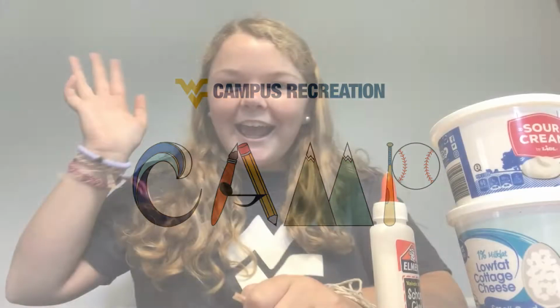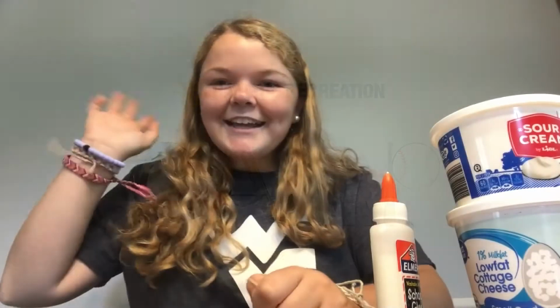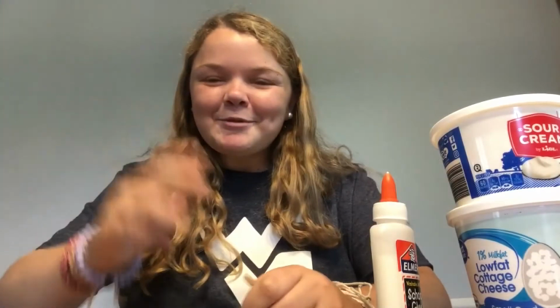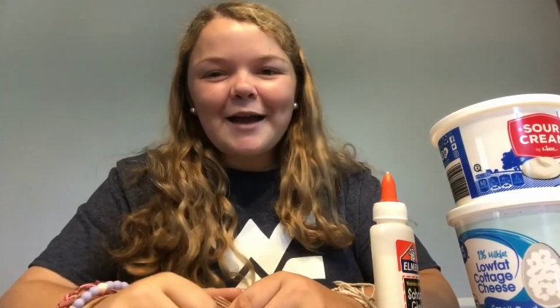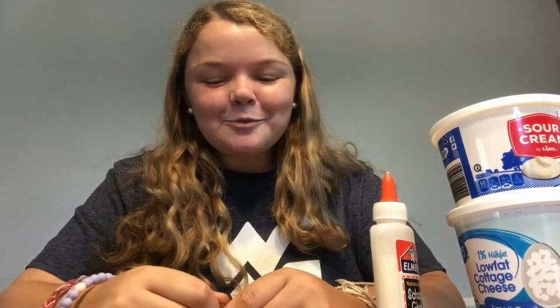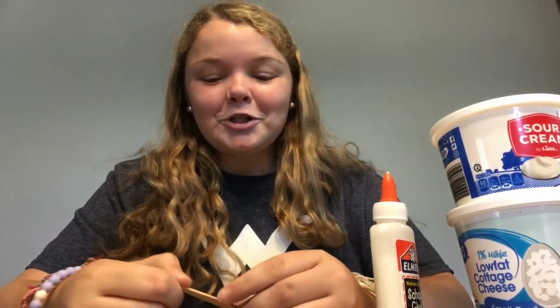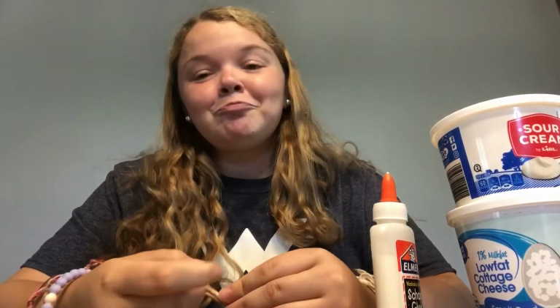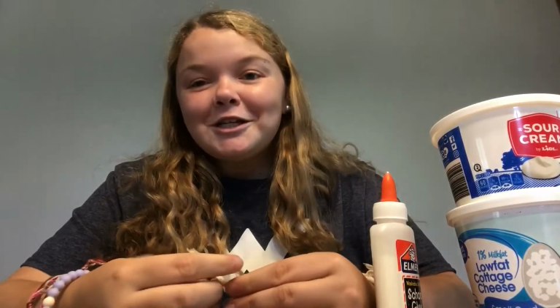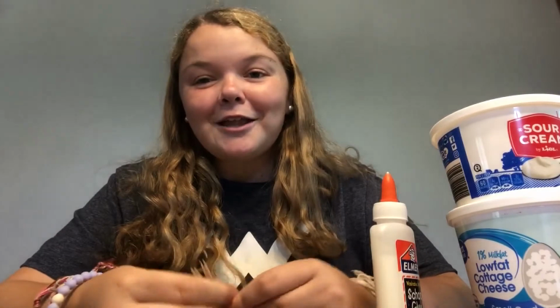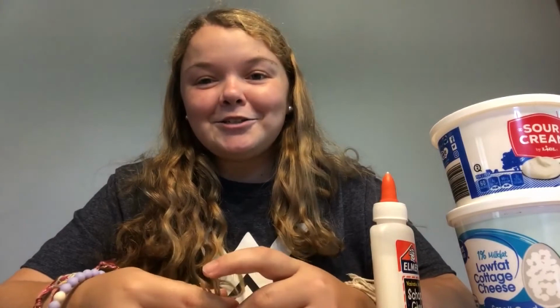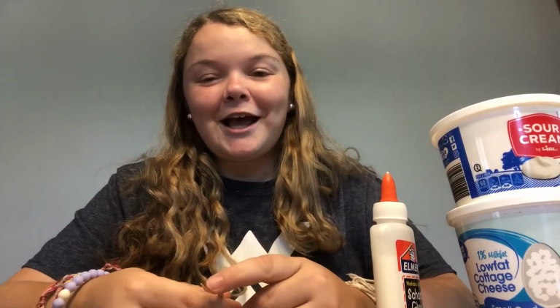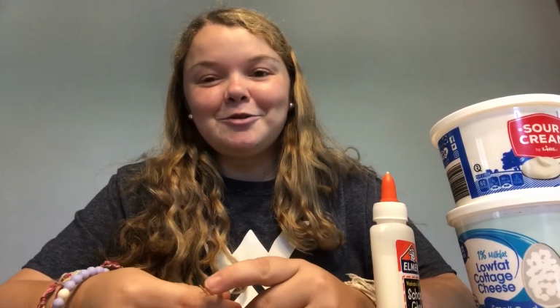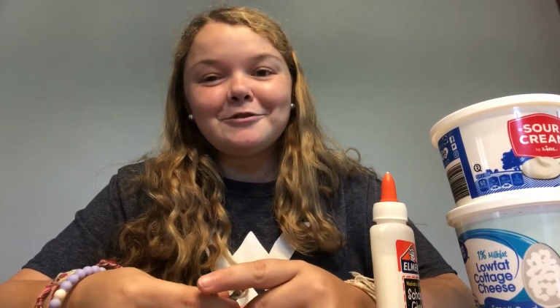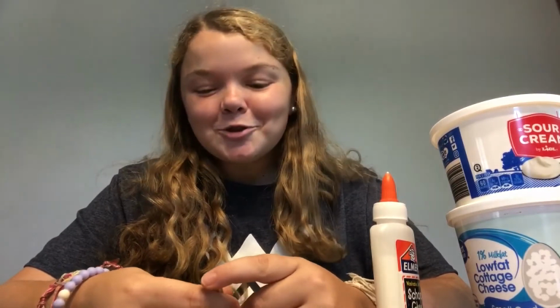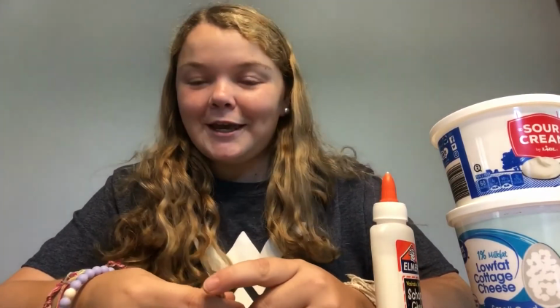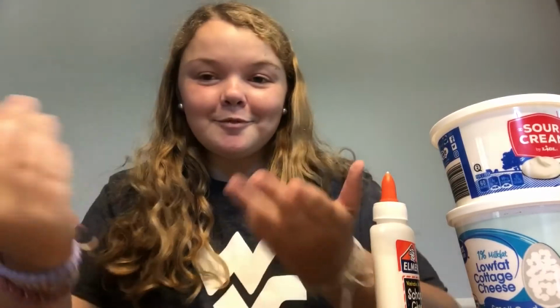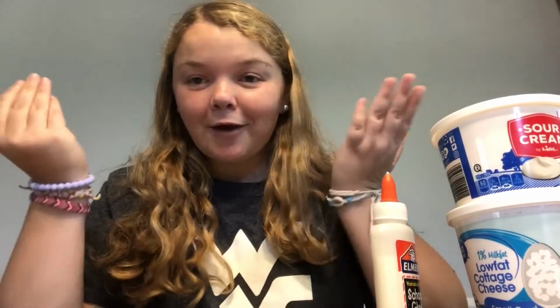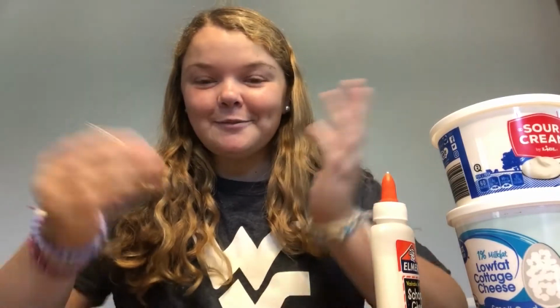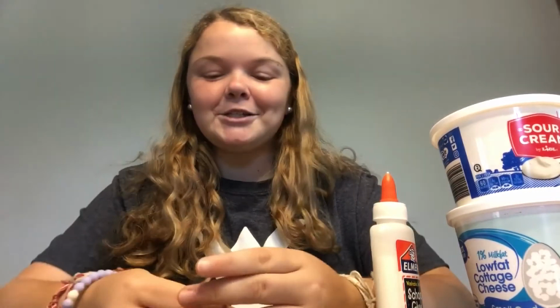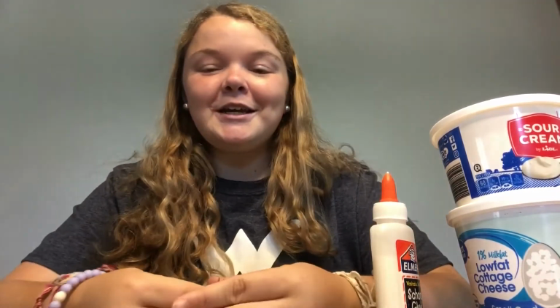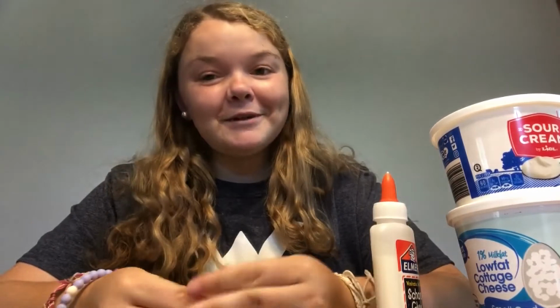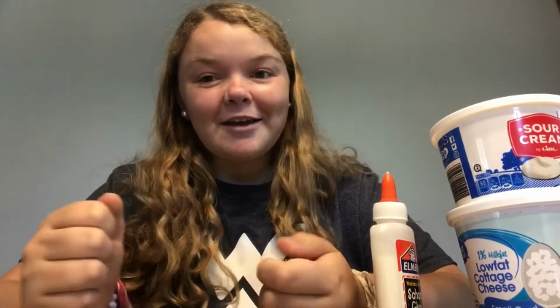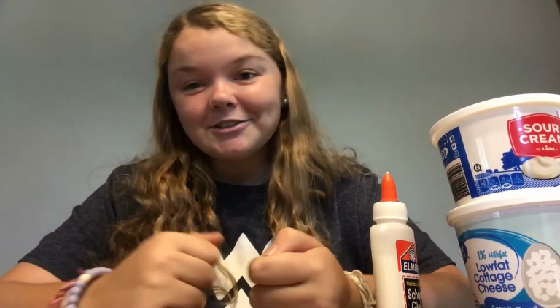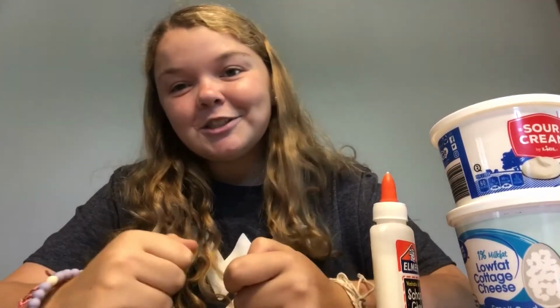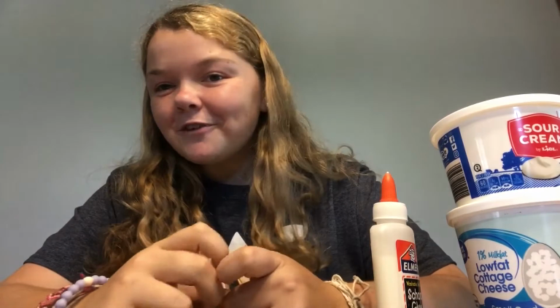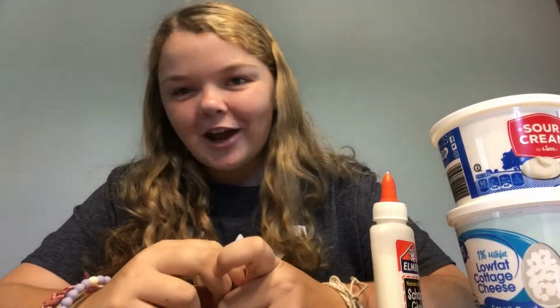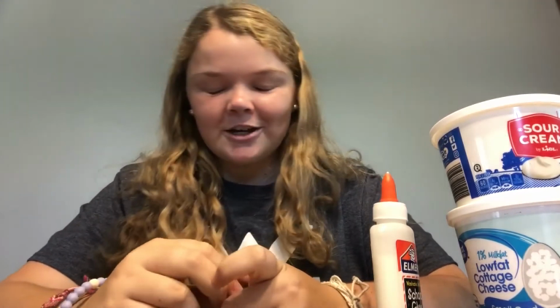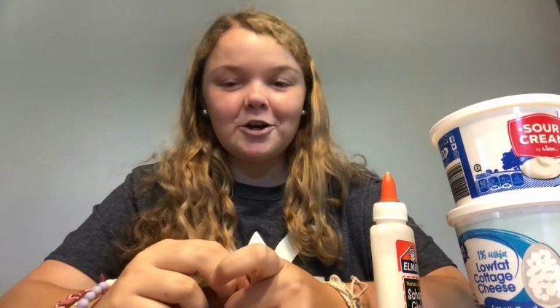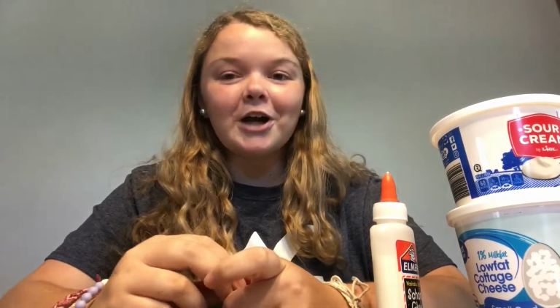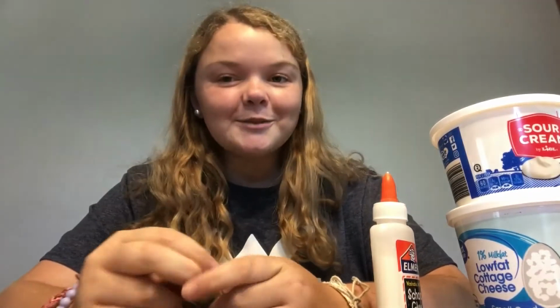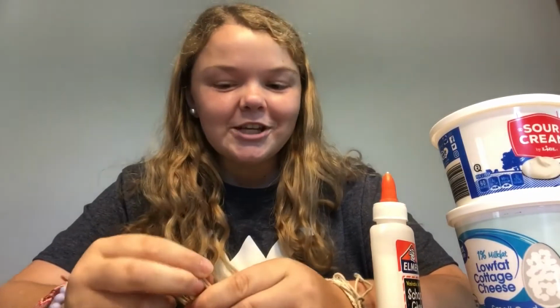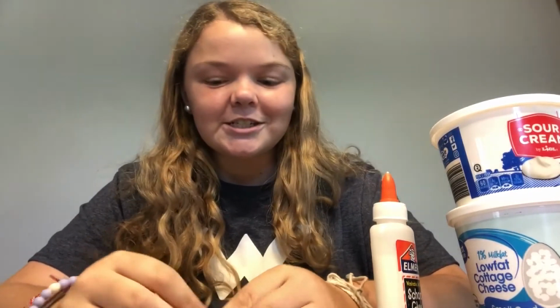Hey campers, I'm Miss Brooke. Sadly, it's our last week of virtual camp, but today we're going to do a super fun craft called Cosmic Creations.